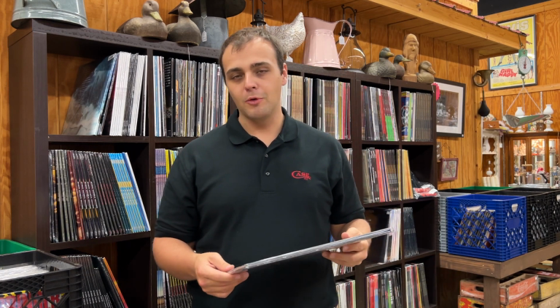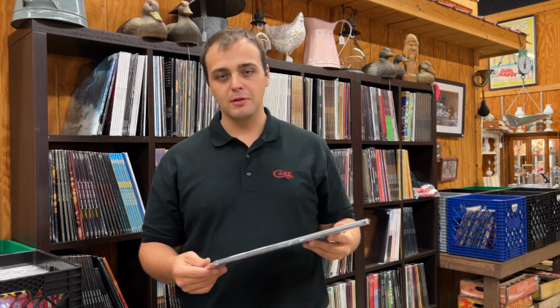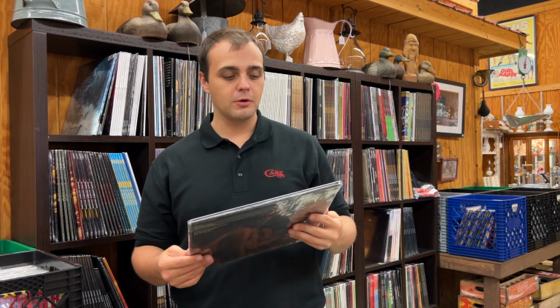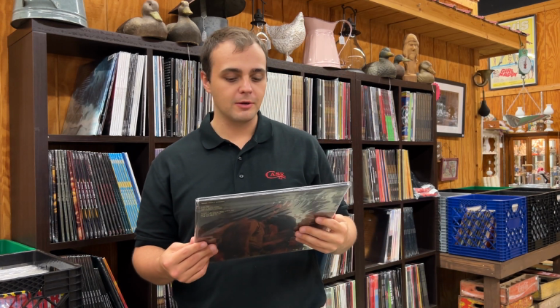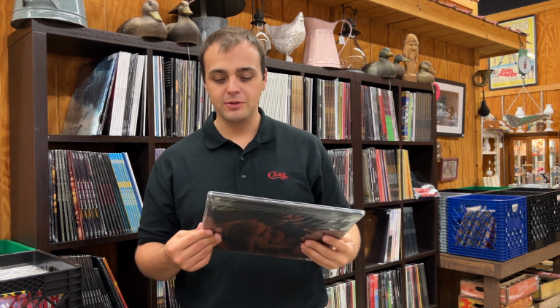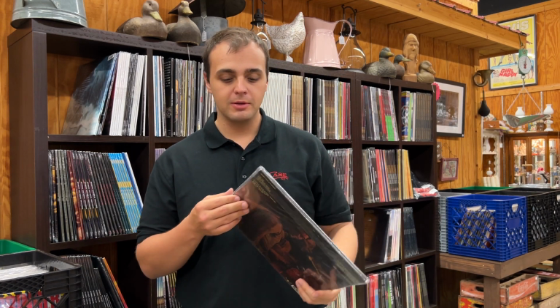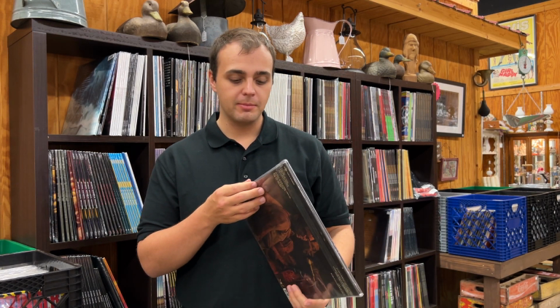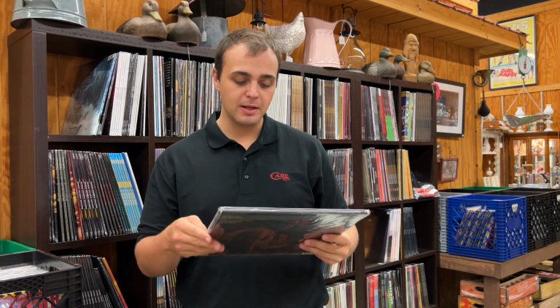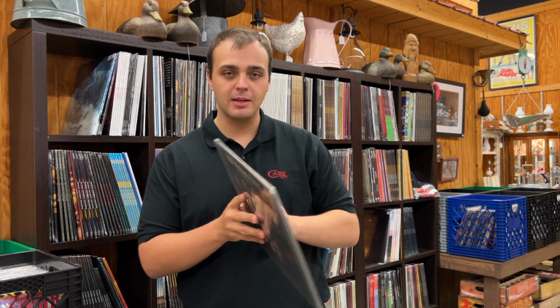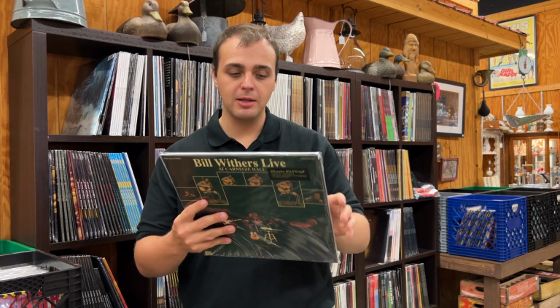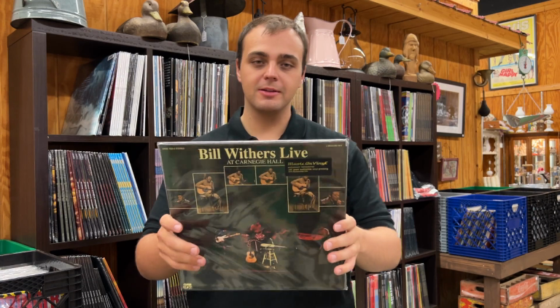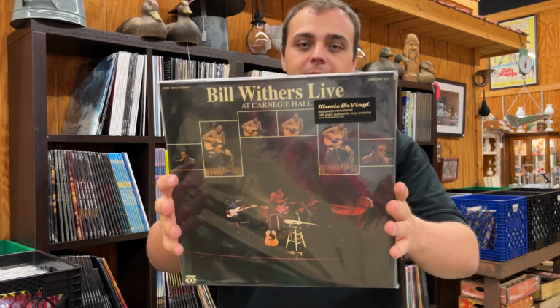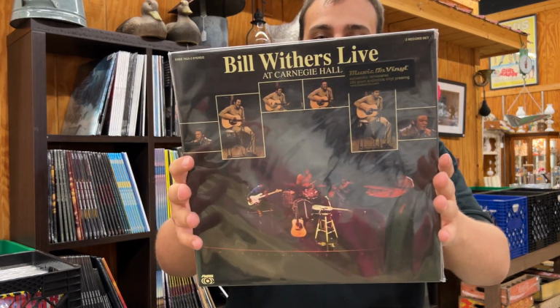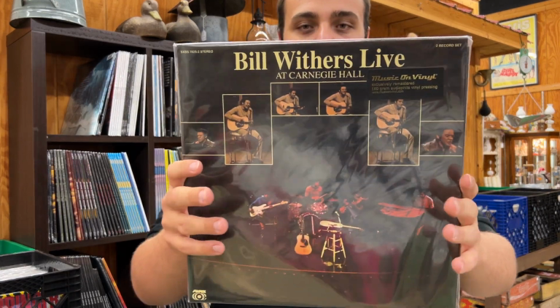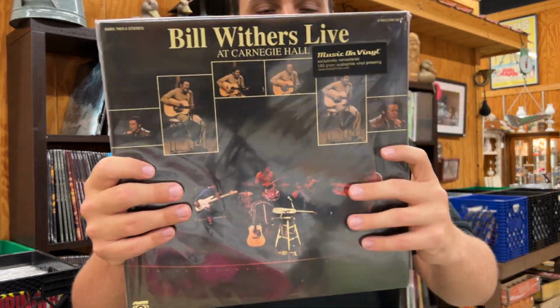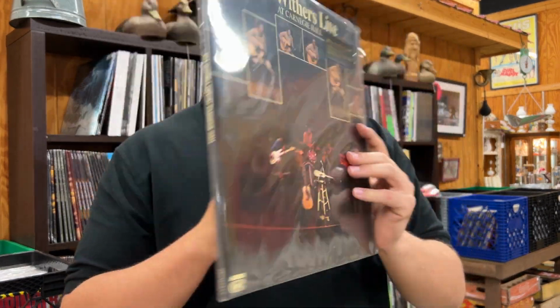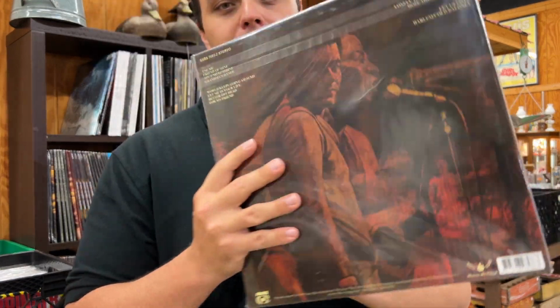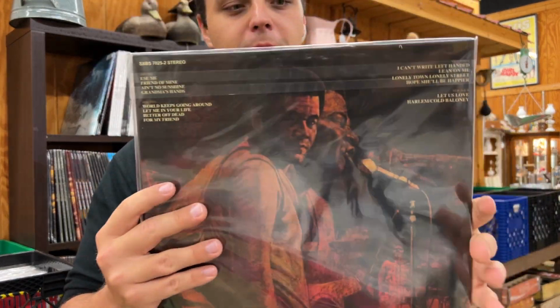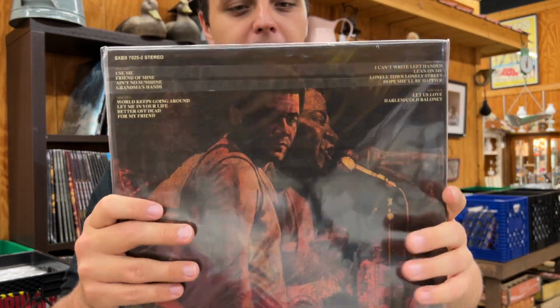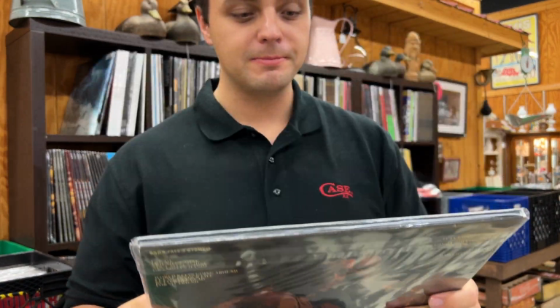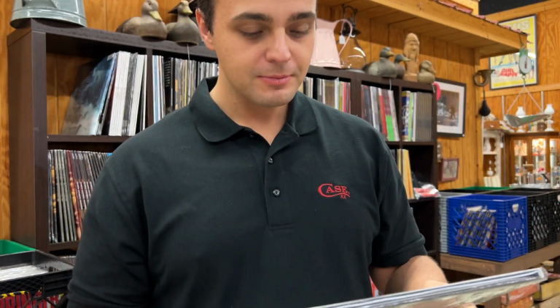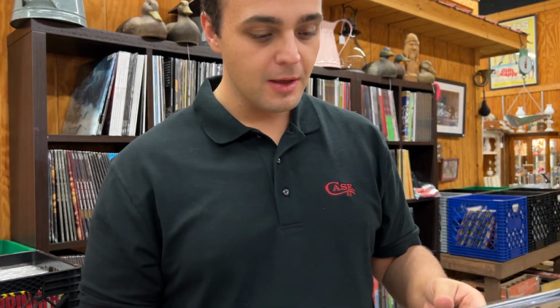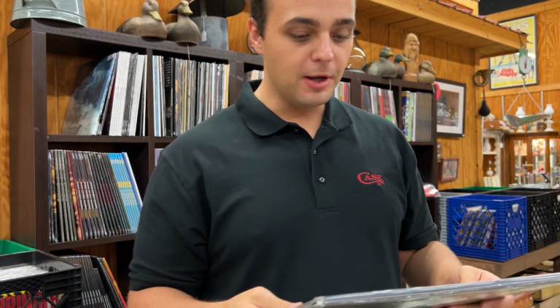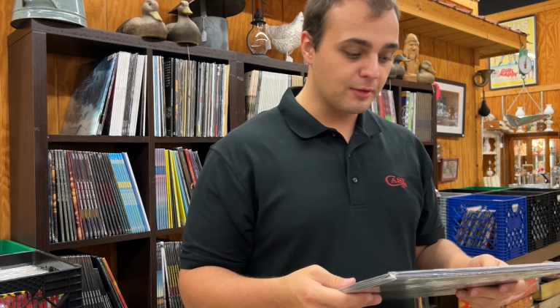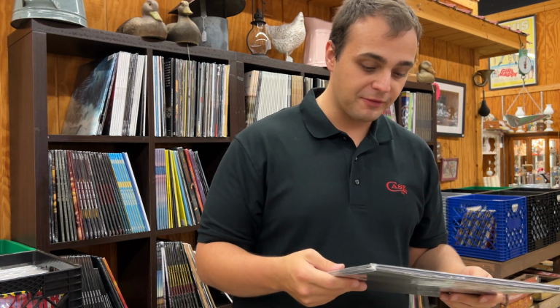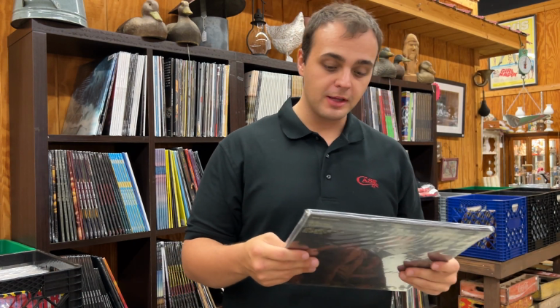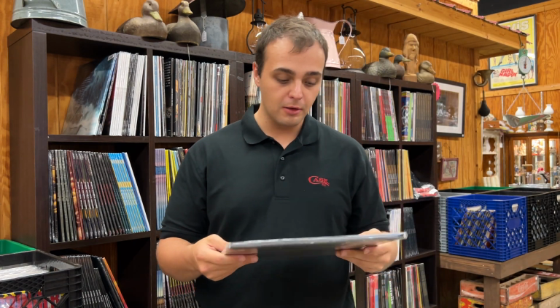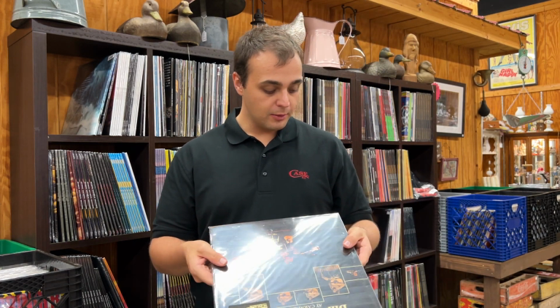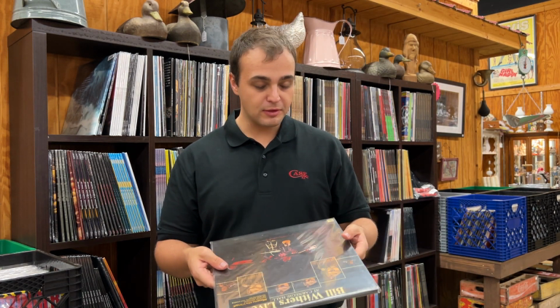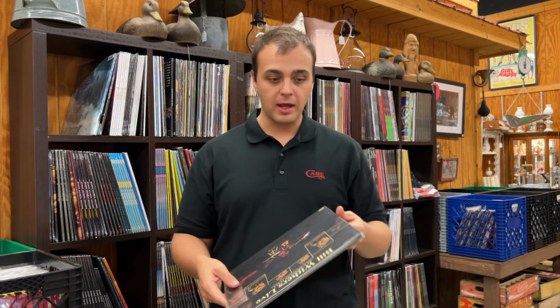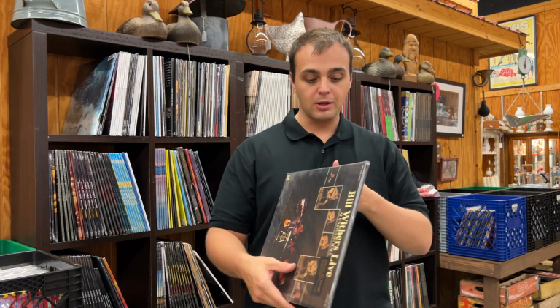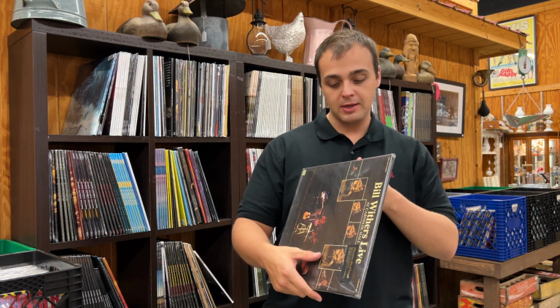I wish Pink Floyd could get along and my generation could see them on tour, but that's never going to happen. Roger Waters and David Gilmour can't get along. You've got to see them independently. I've seen Roger Waters — he's coming back to Nashville again soon — and hopefully David Gilmour goes on tour too, for the fans.